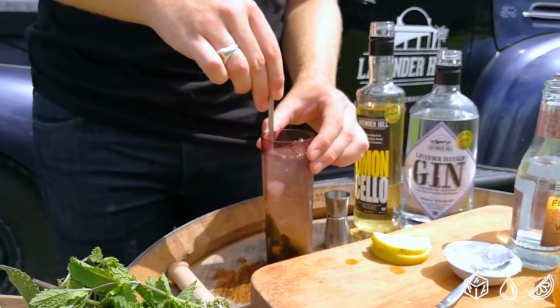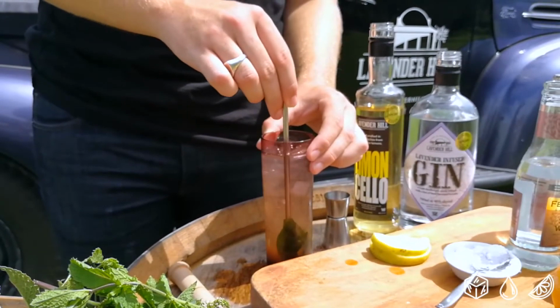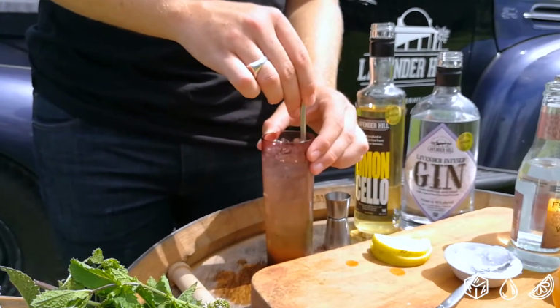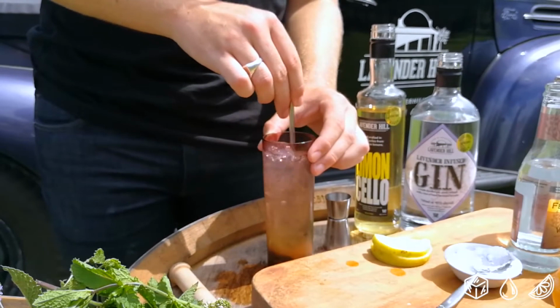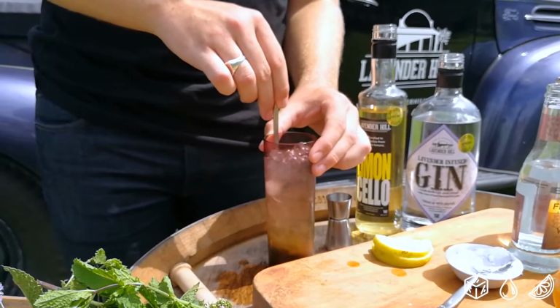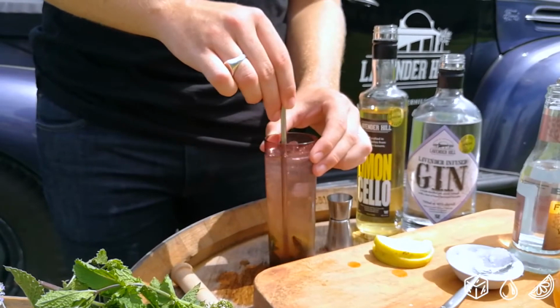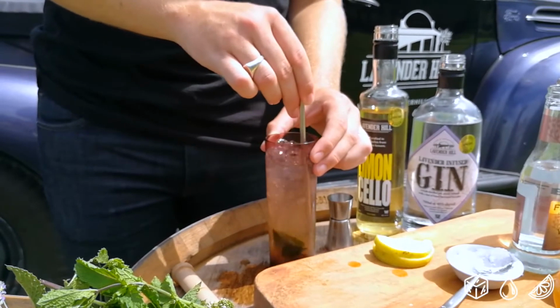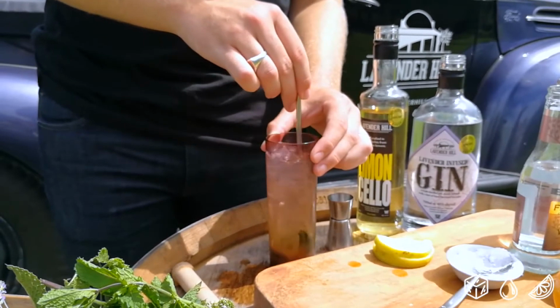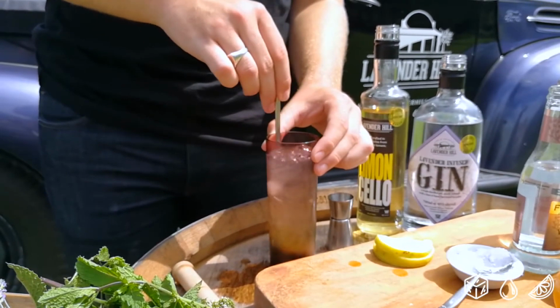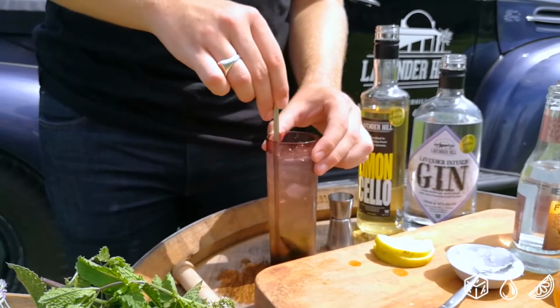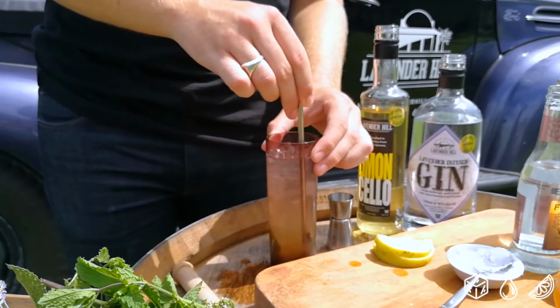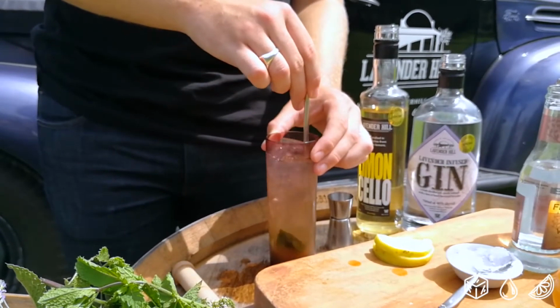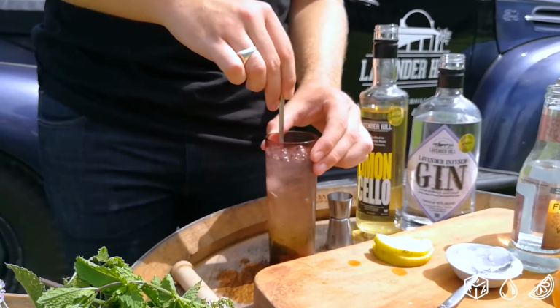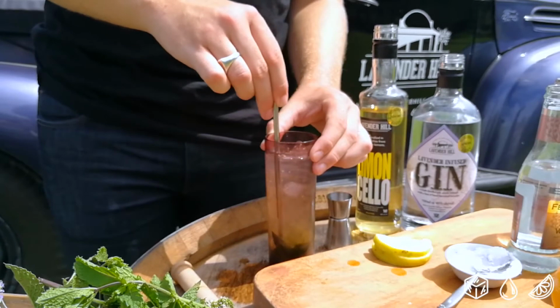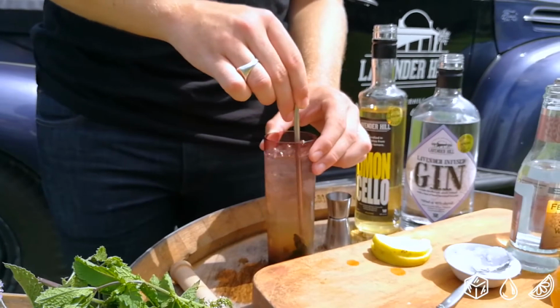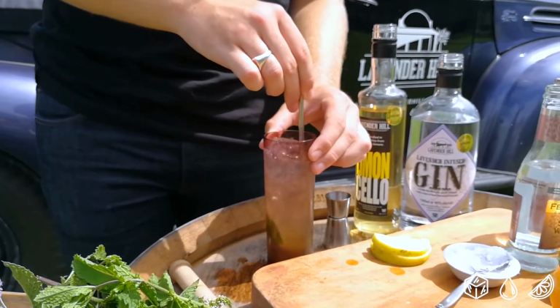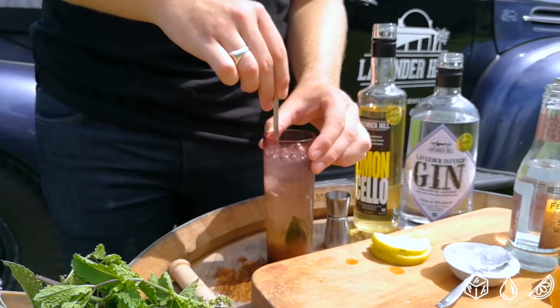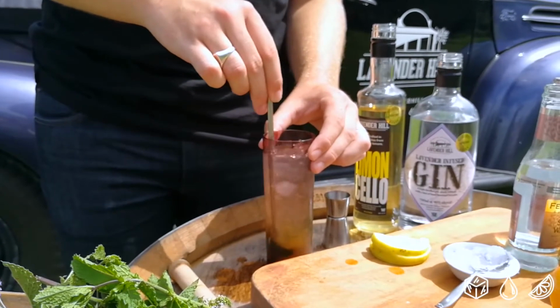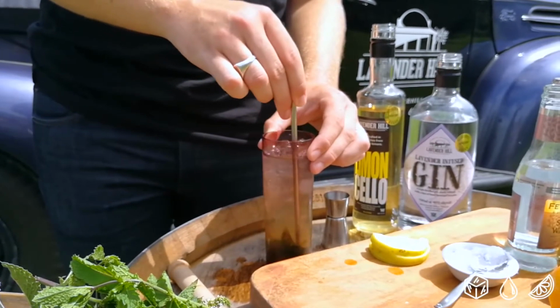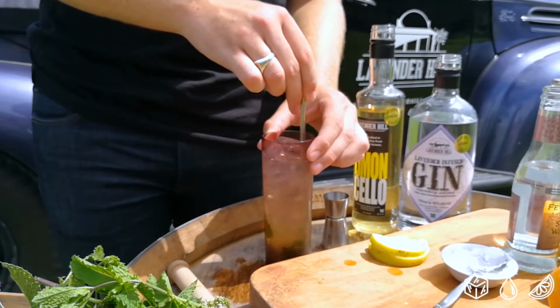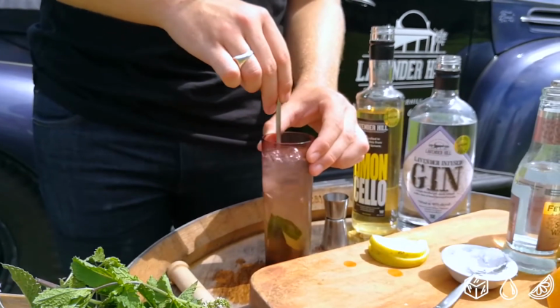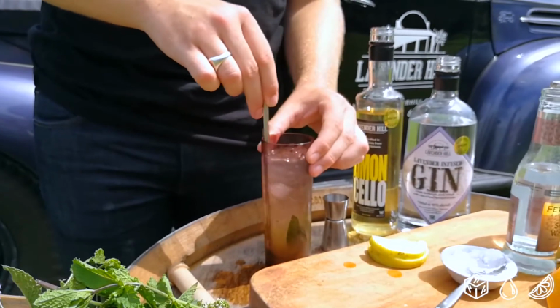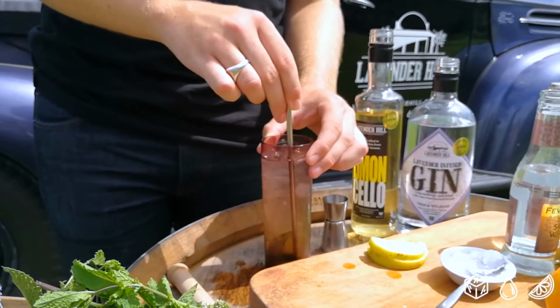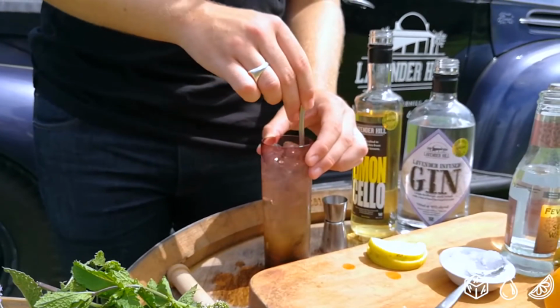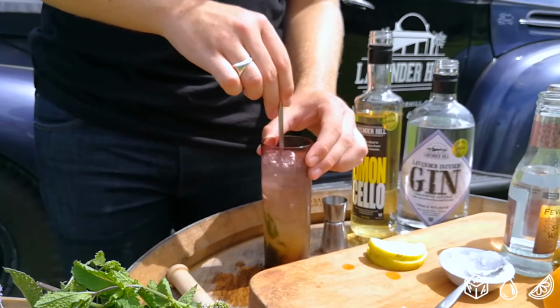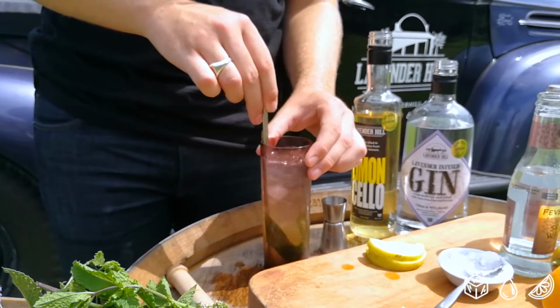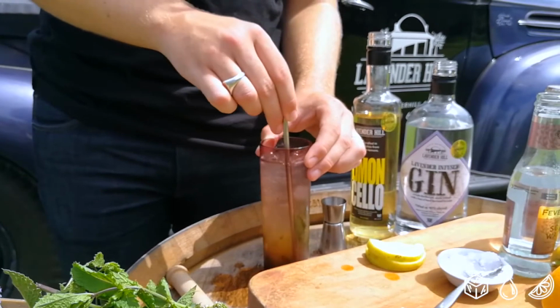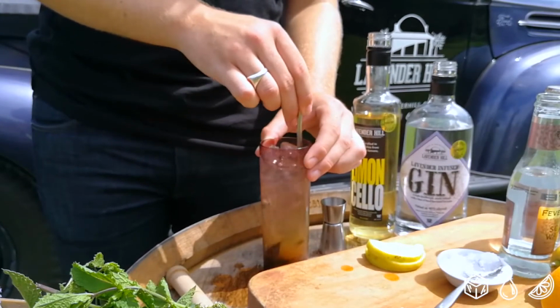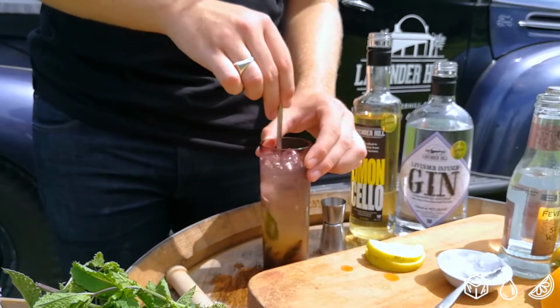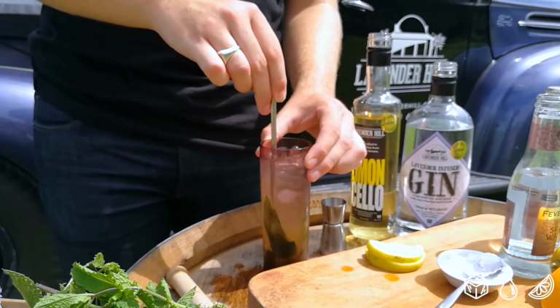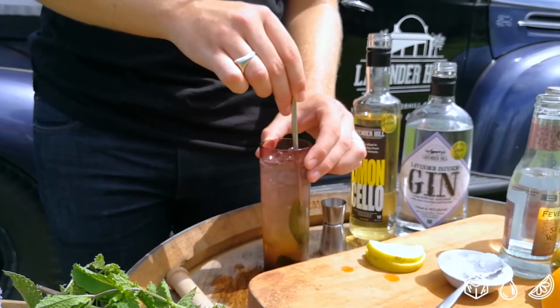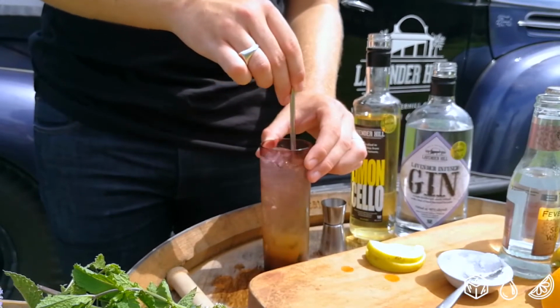Cut Lemon is special to us because it uses both our lavender infused gin and our limoncello made from the lemons here on the farm. If you mix those two together, add in a little bit of lemon juice and orange juice, and some basil as a garnish, you get a fantastic summertime drink.